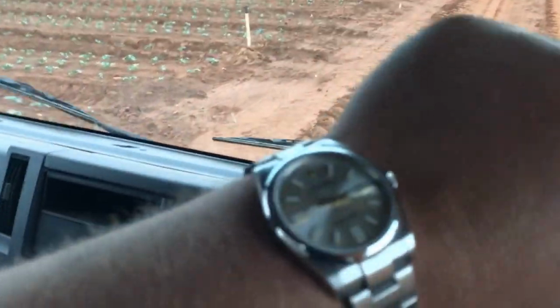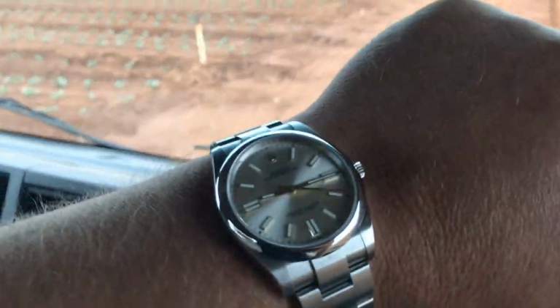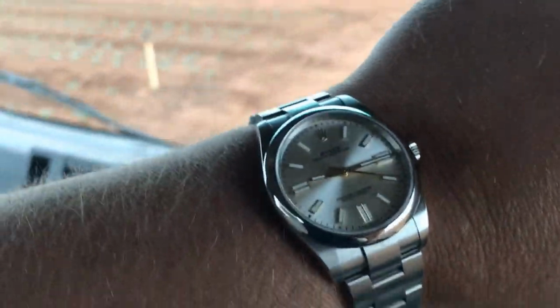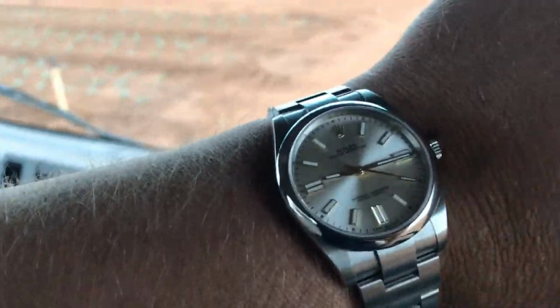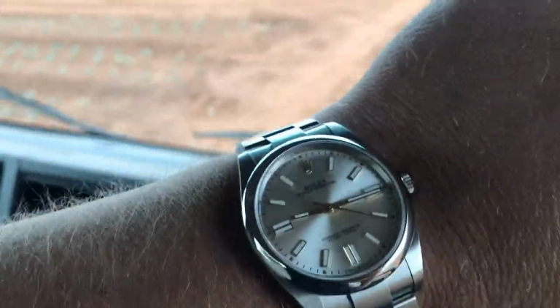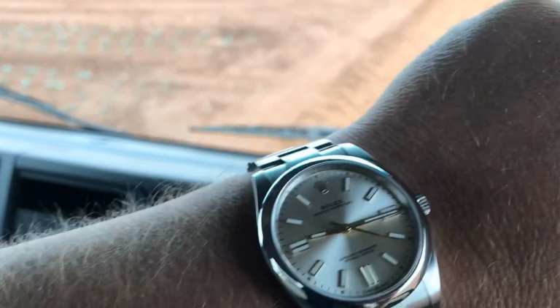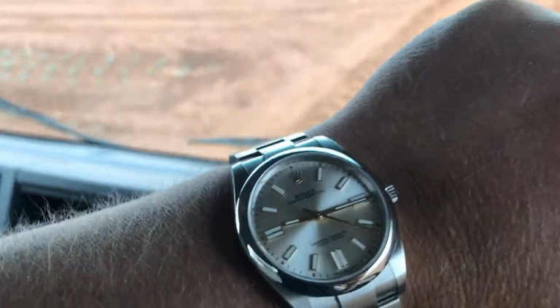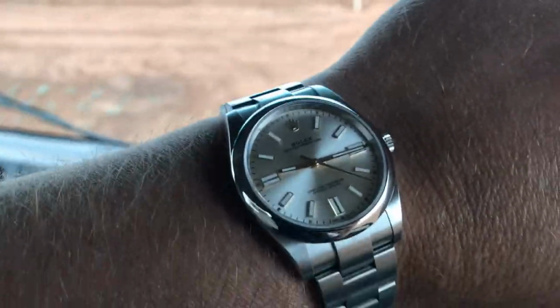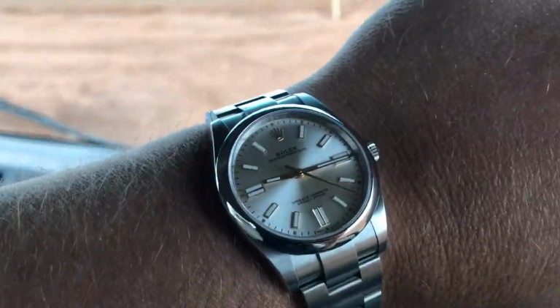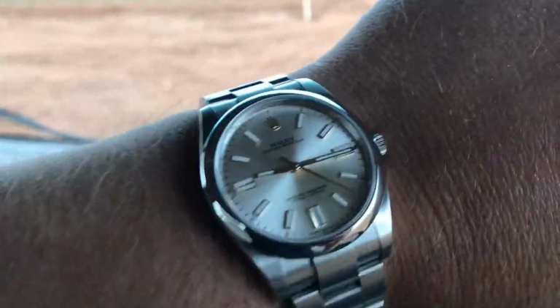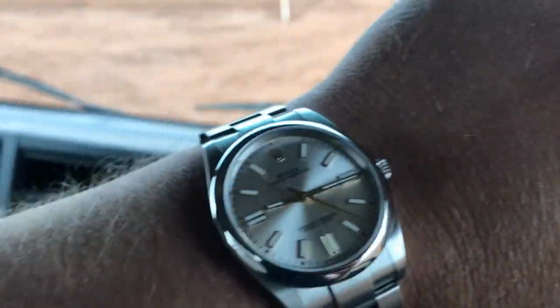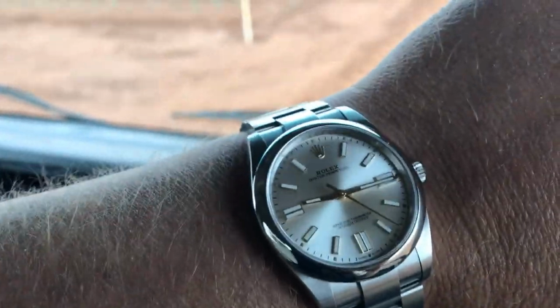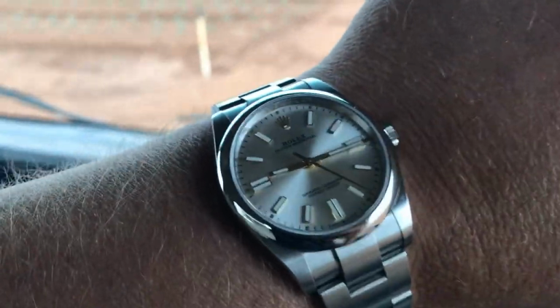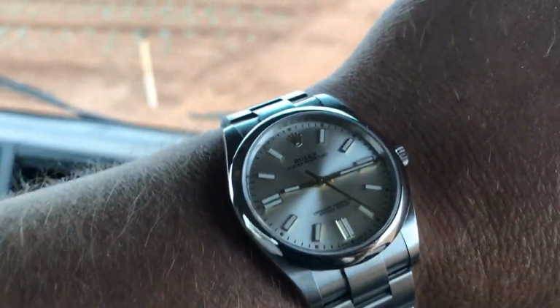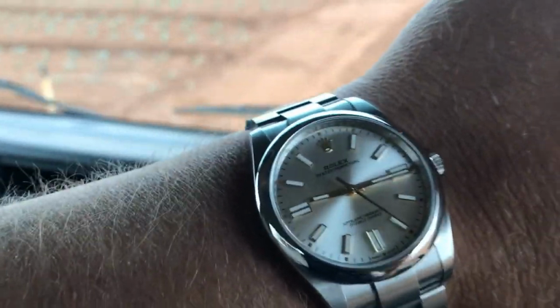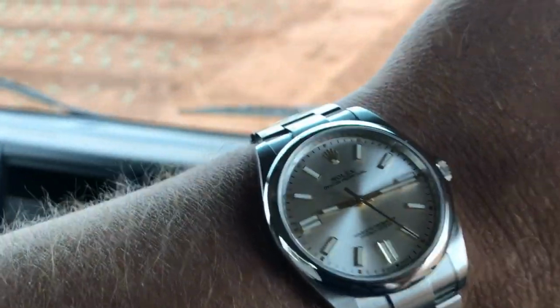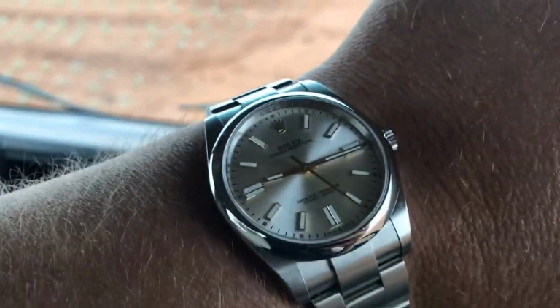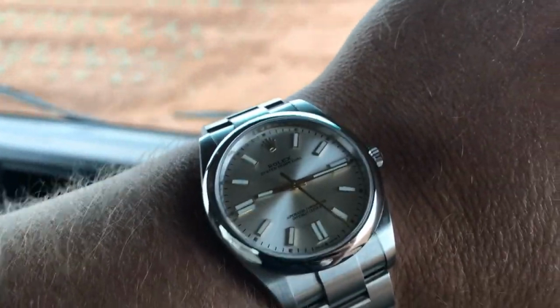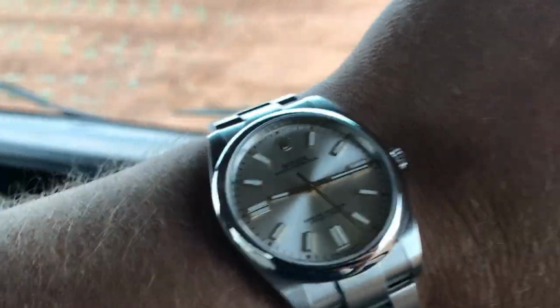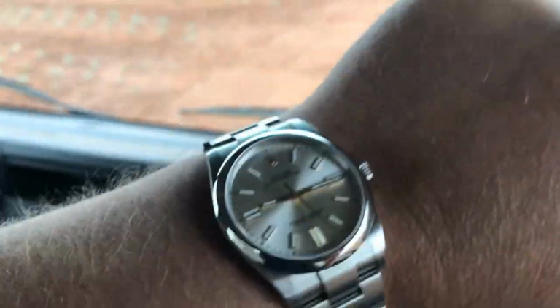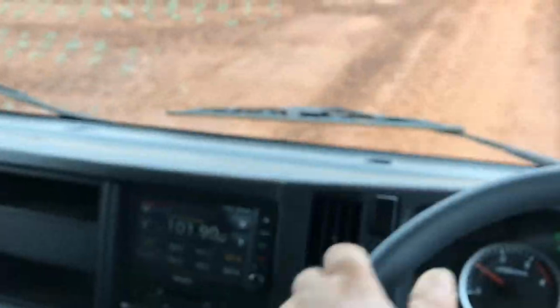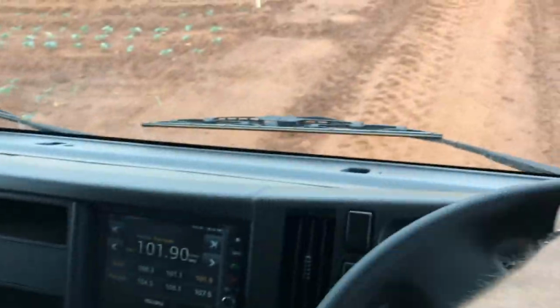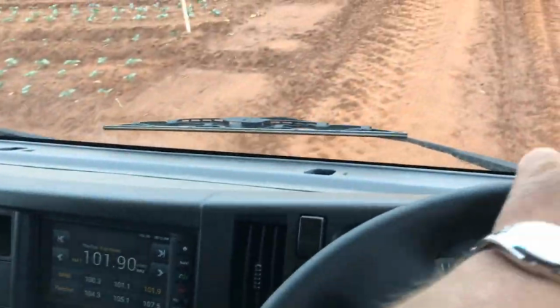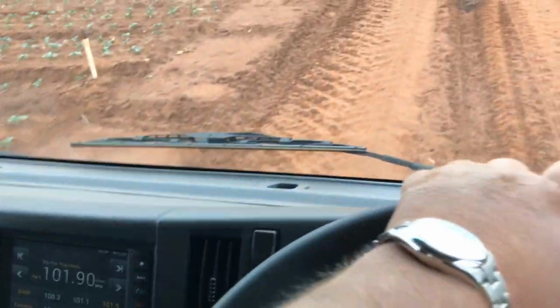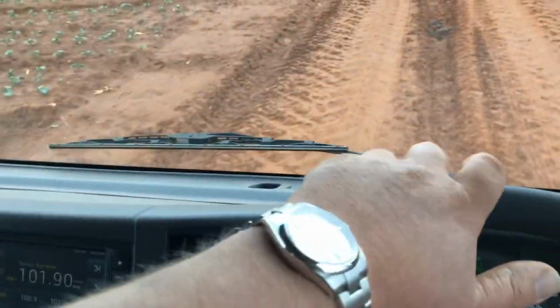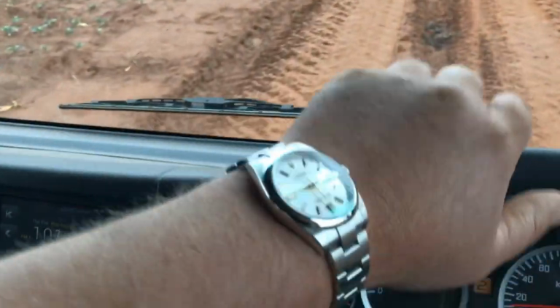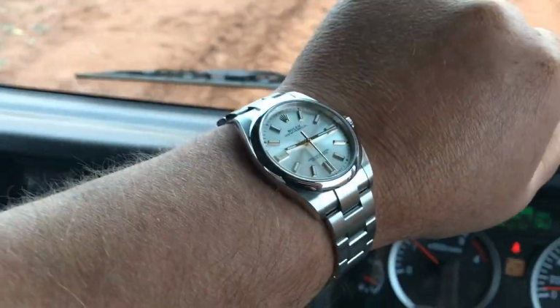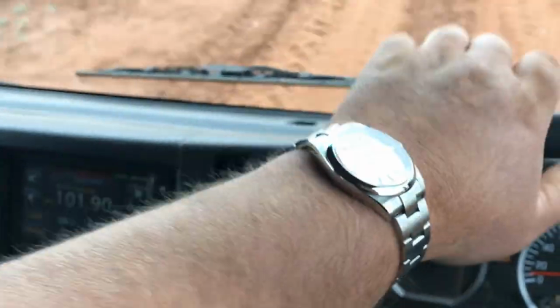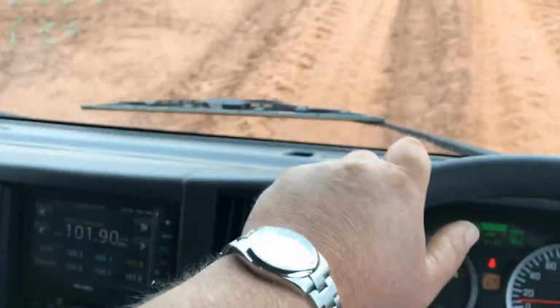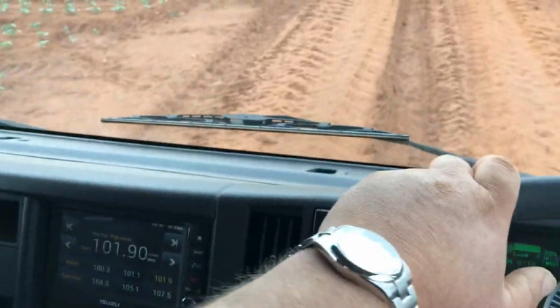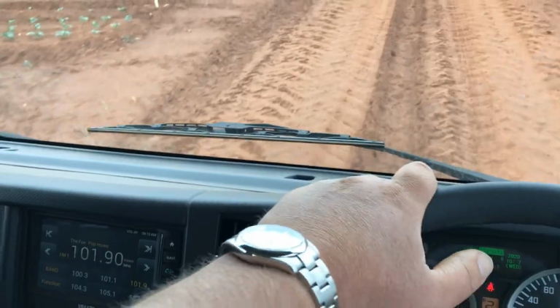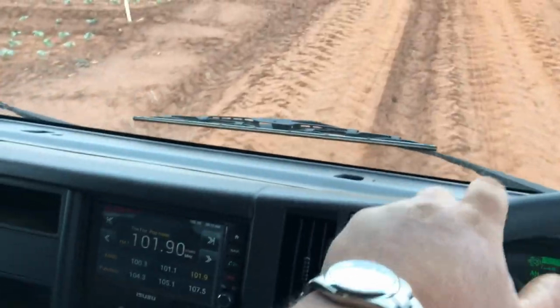You're probably getting sick of me showing this watch — I think next time I'll be wearing one of my dive watches. But yeah, what can I say, it's just a cool watch, I'm really enjoying it.